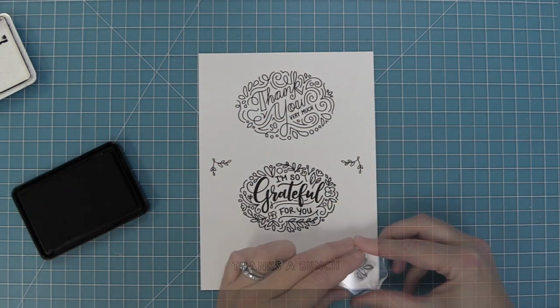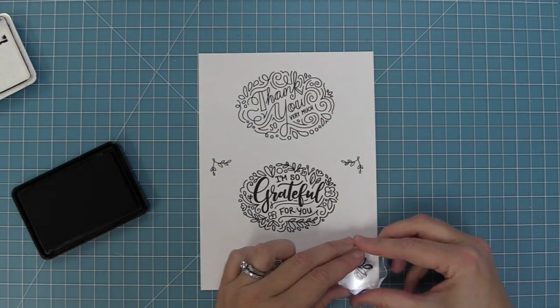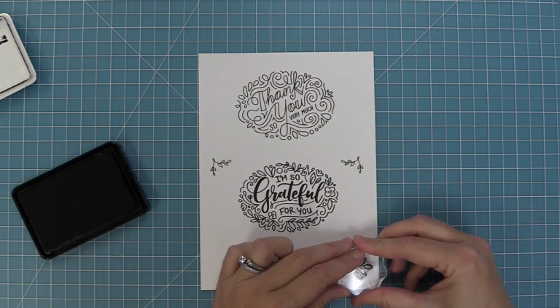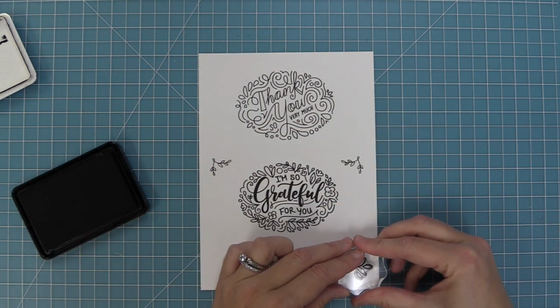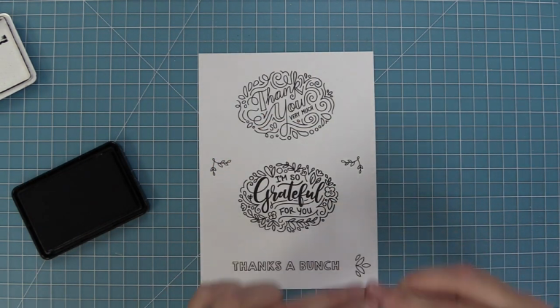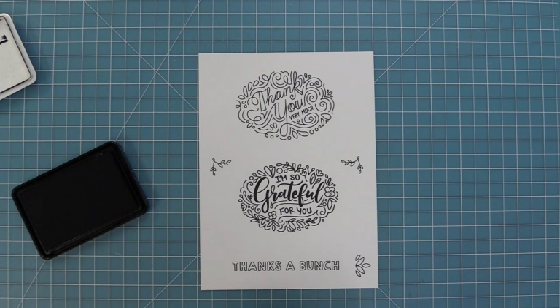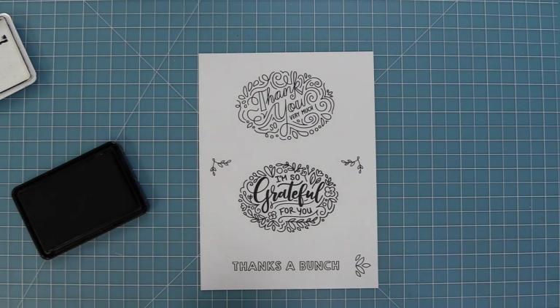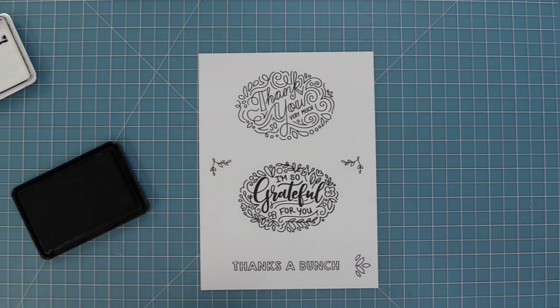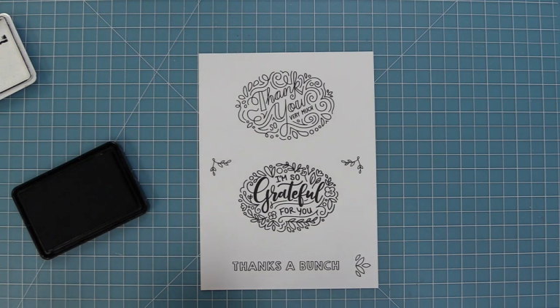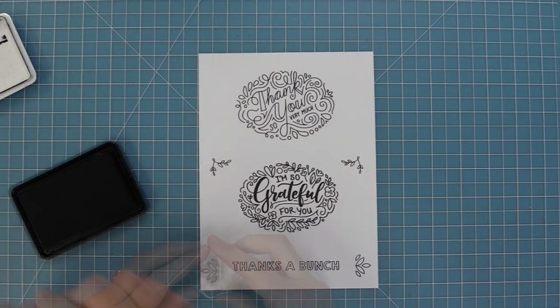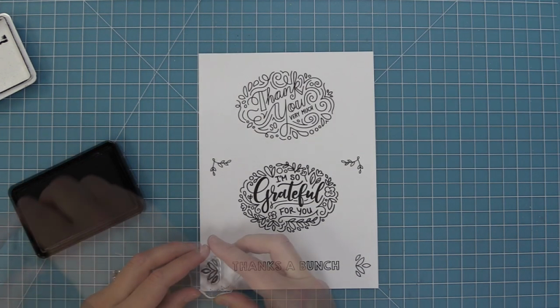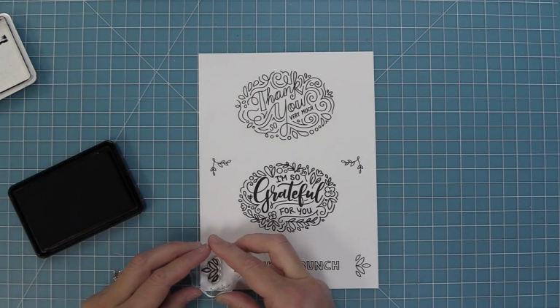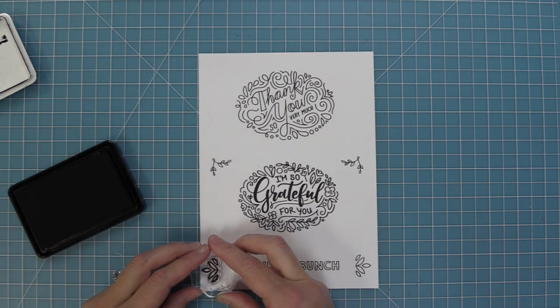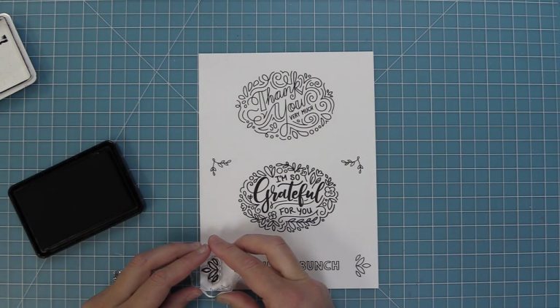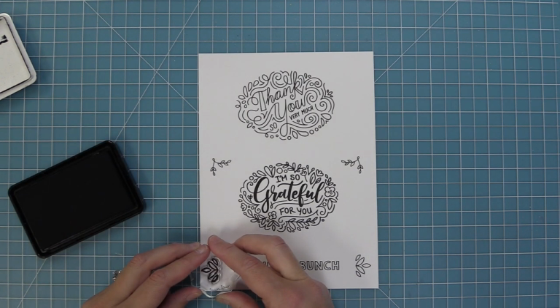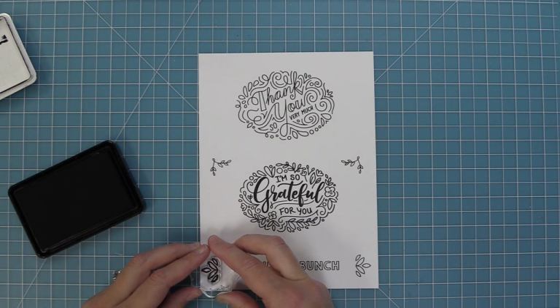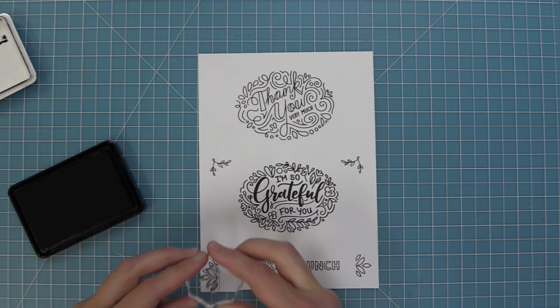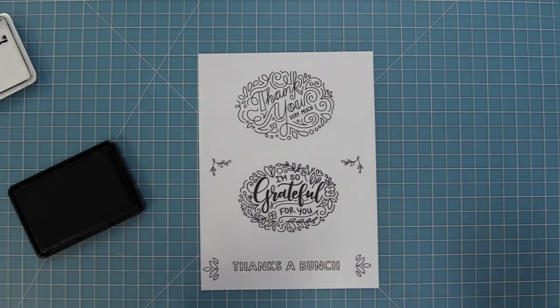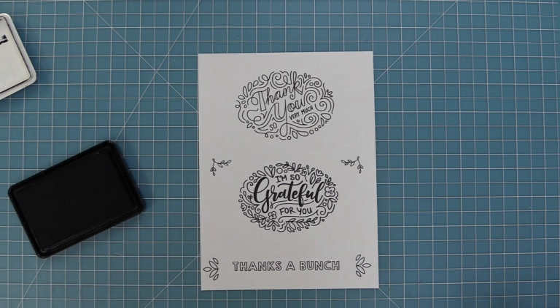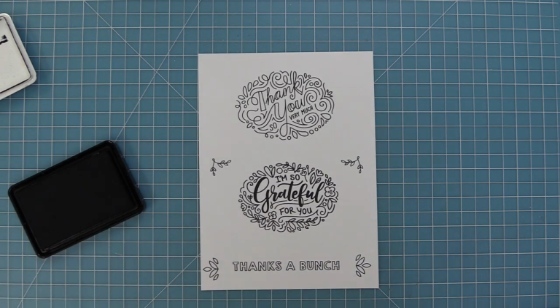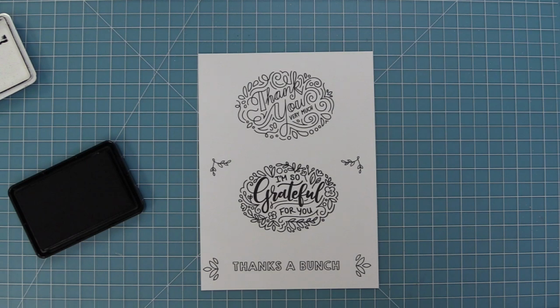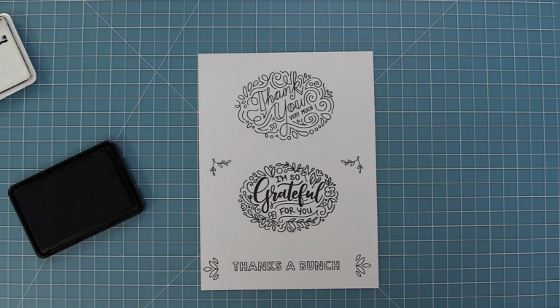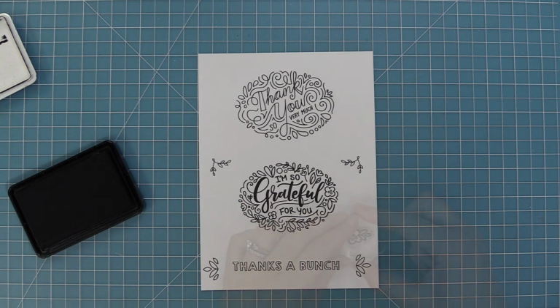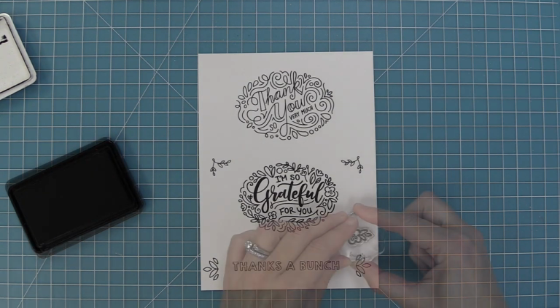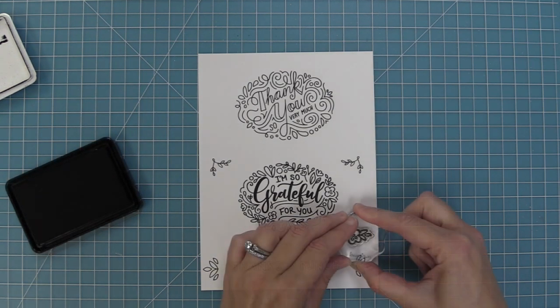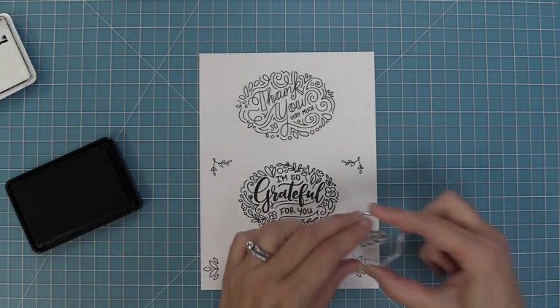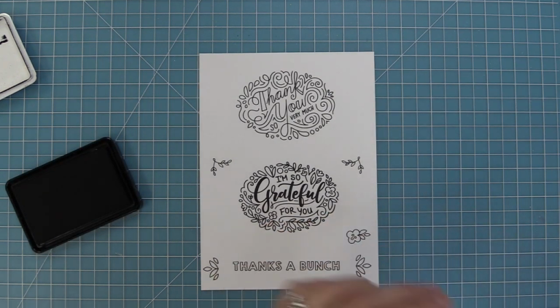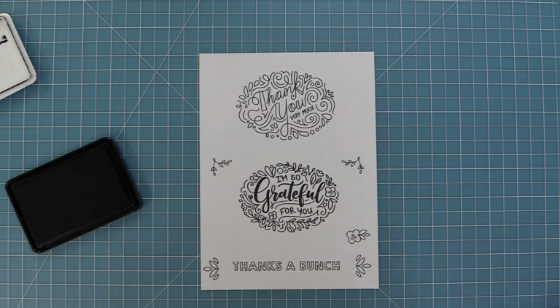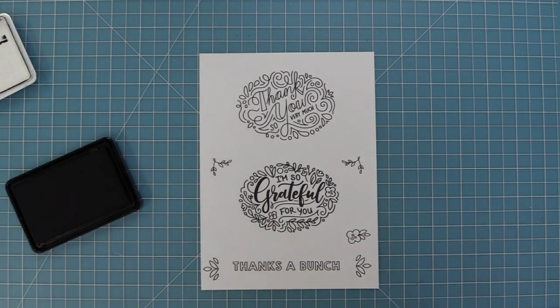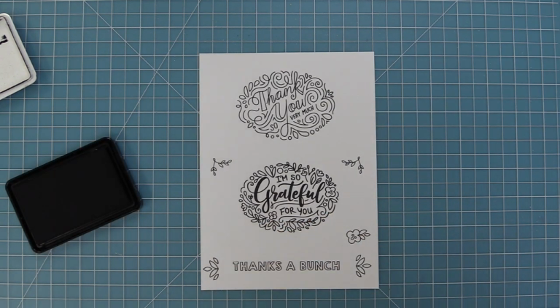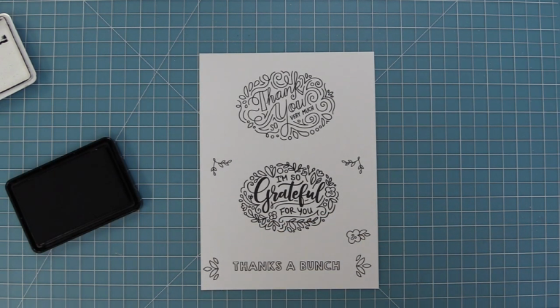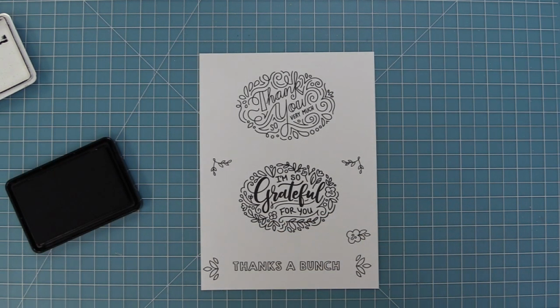We have these little leafy filigree items and then this fun little one that I really like stamping on either side of the longer sentiment. It looks really really nice that way, and then we also have an individual flower too.